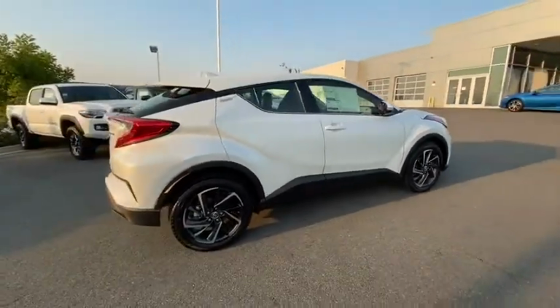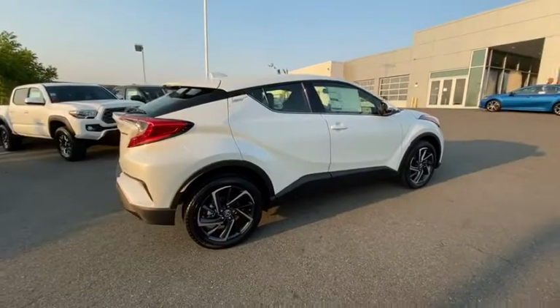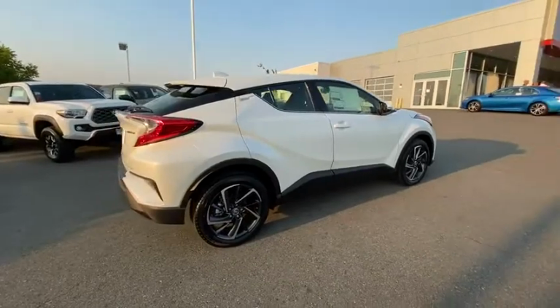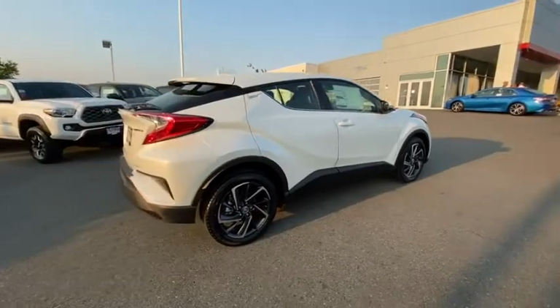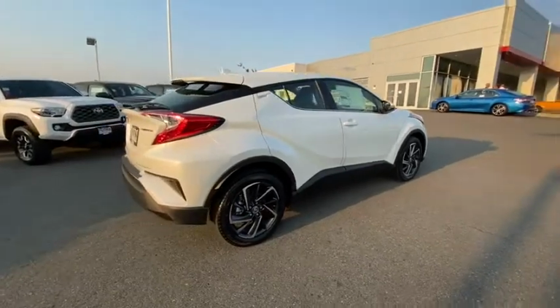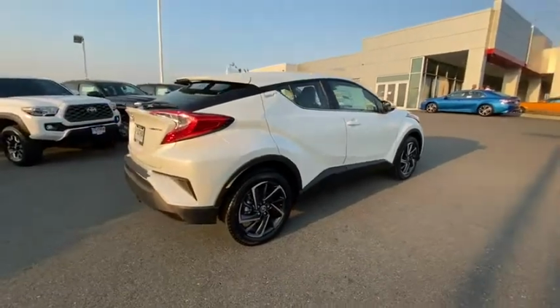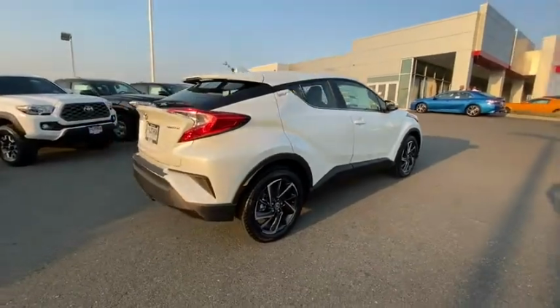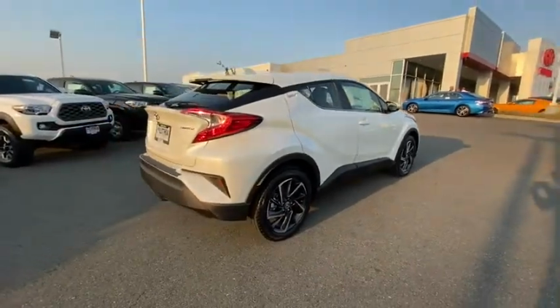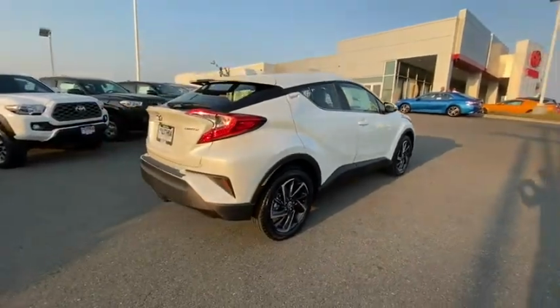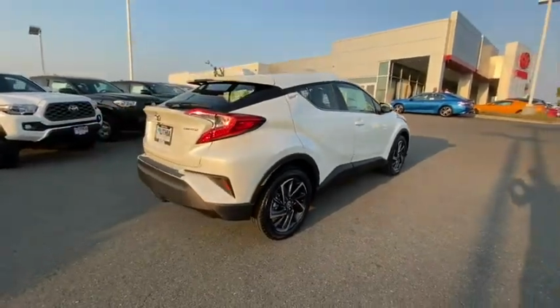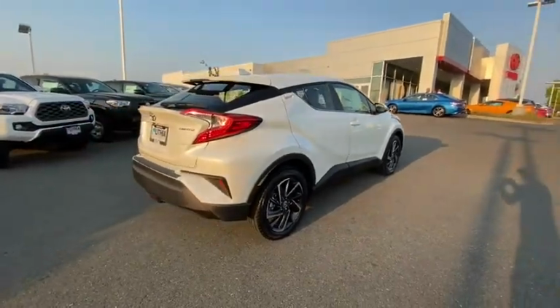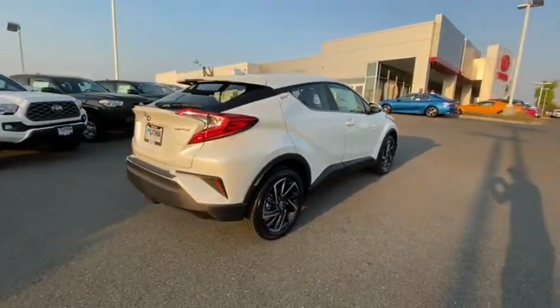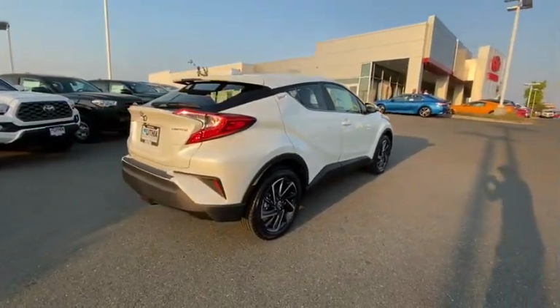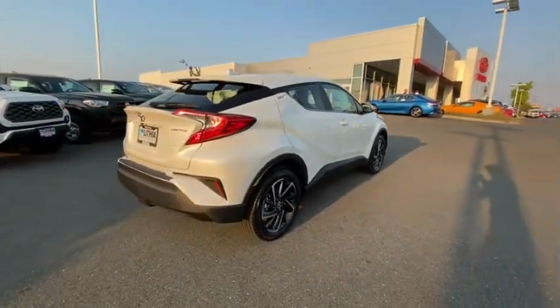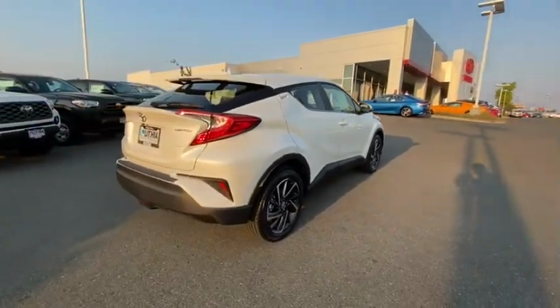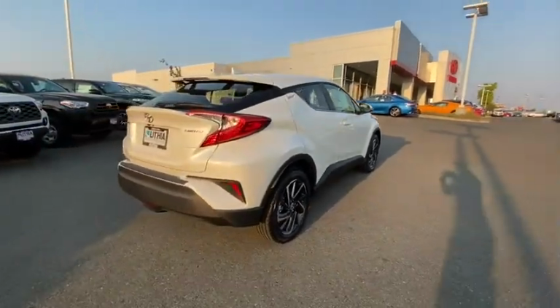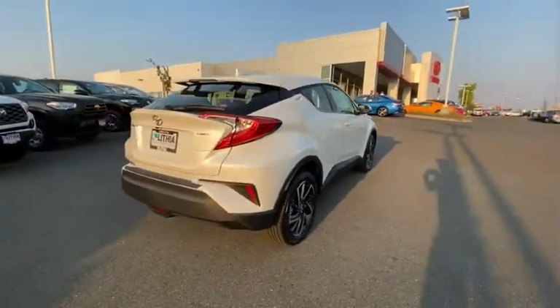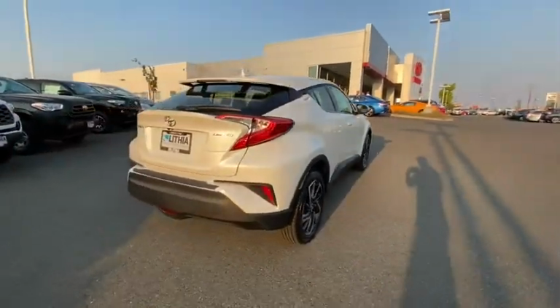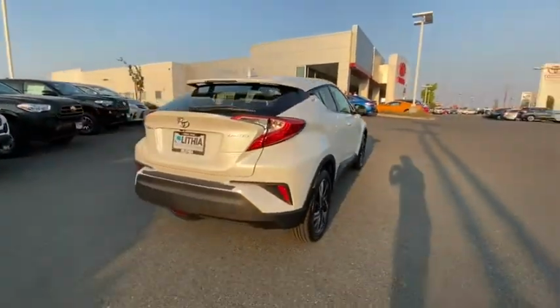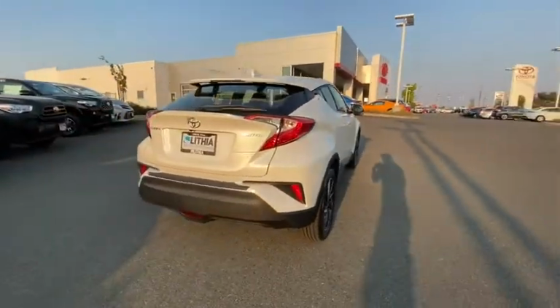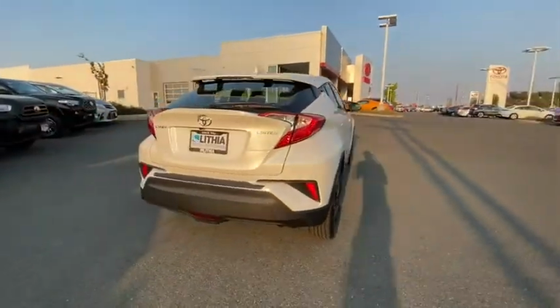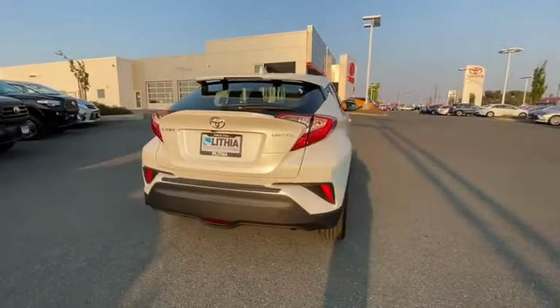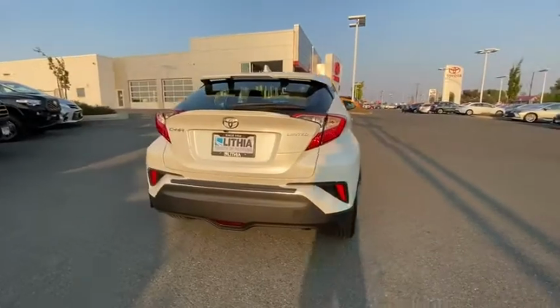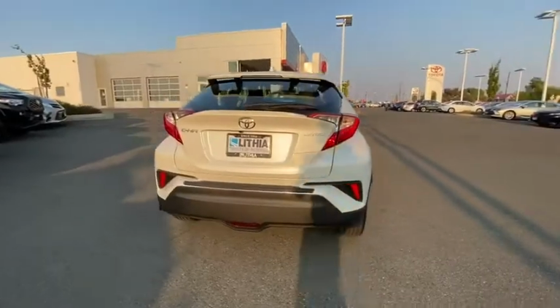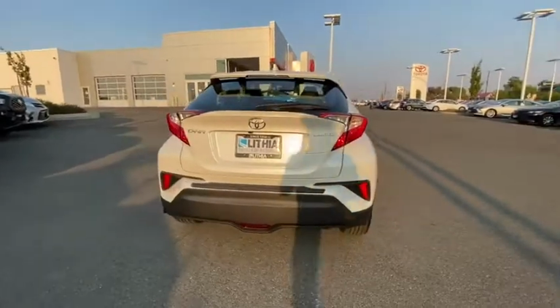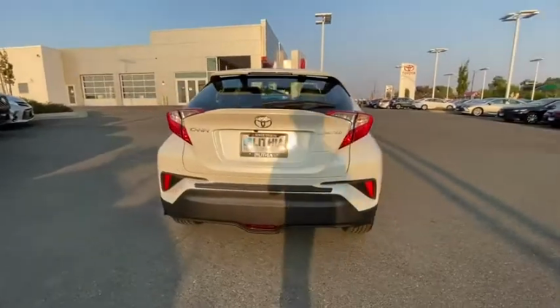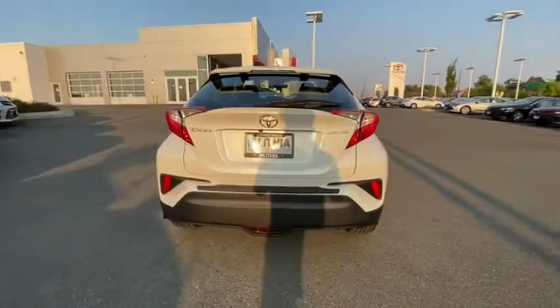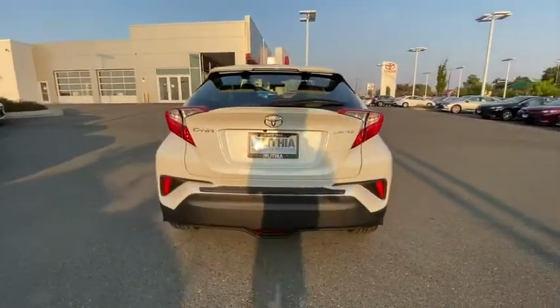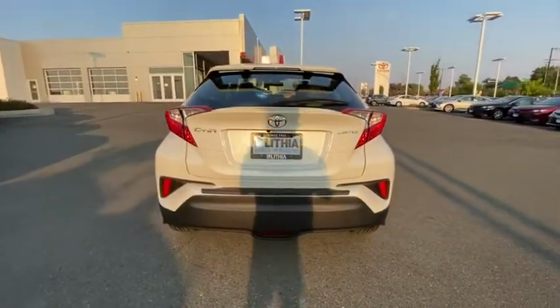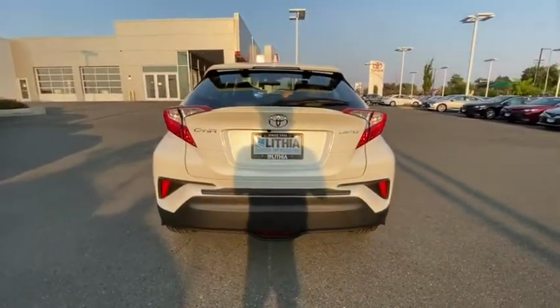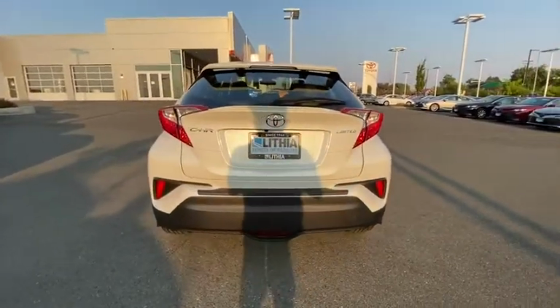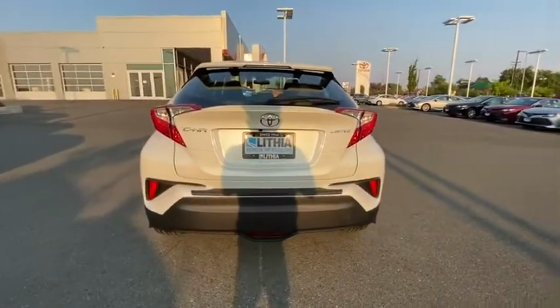The C-HR handles like a race car and has all the safety features you'd expect from a Toyota vehicle. Here are some of this vehicle's great options.